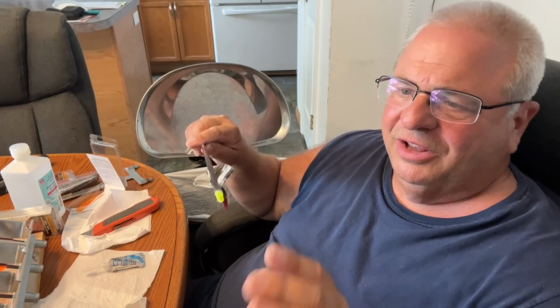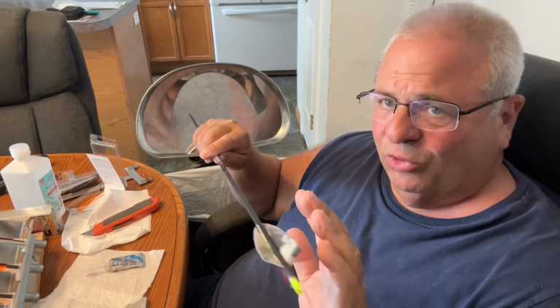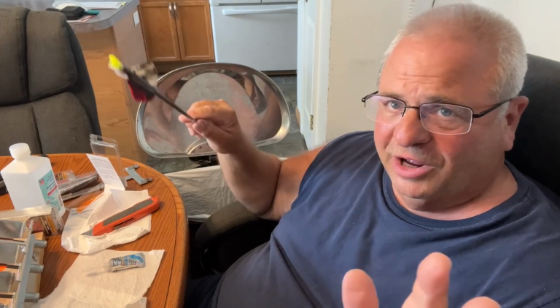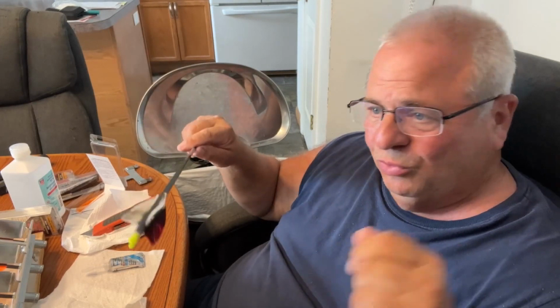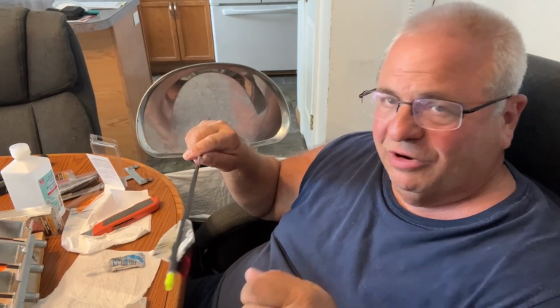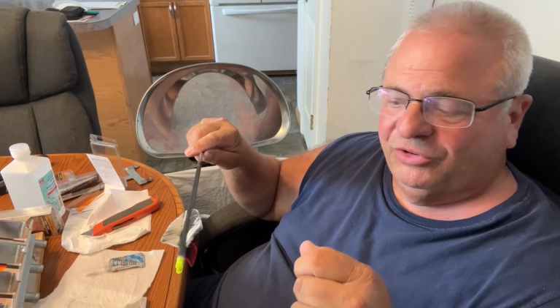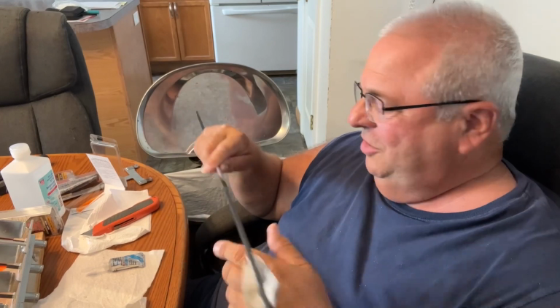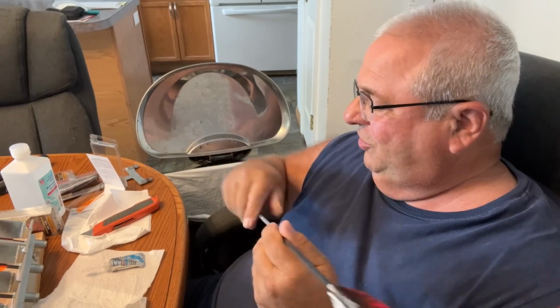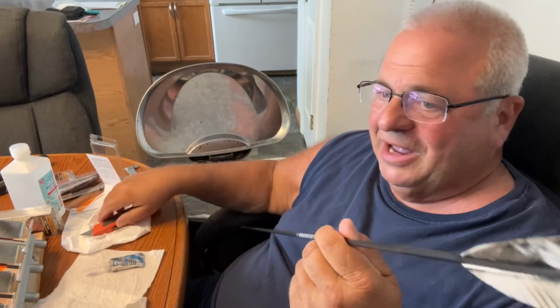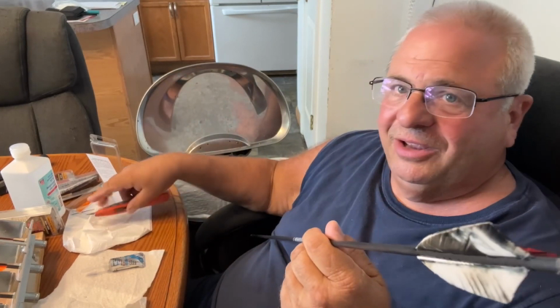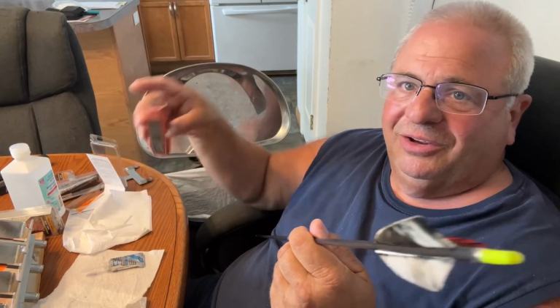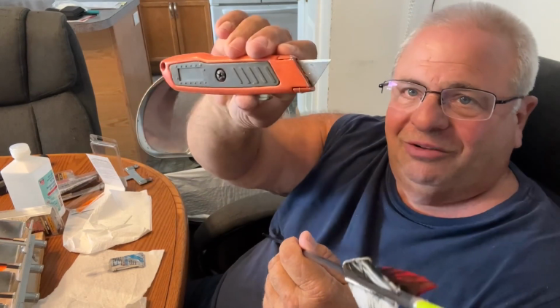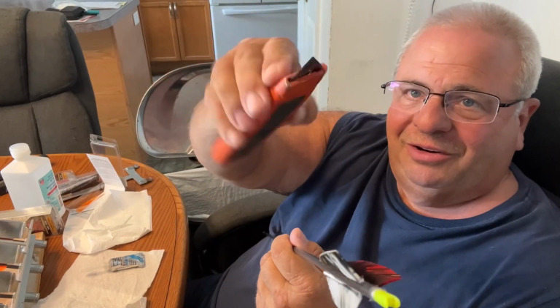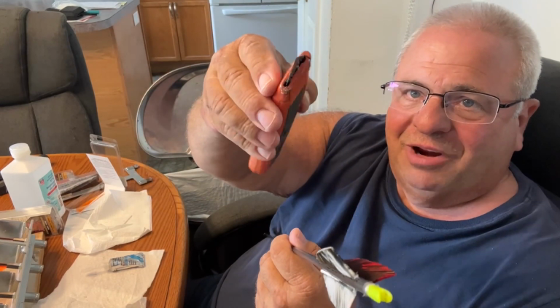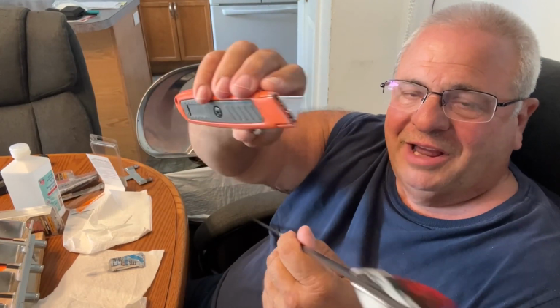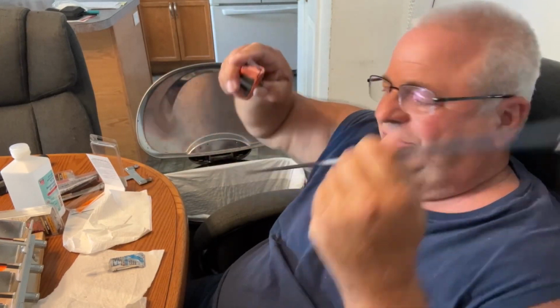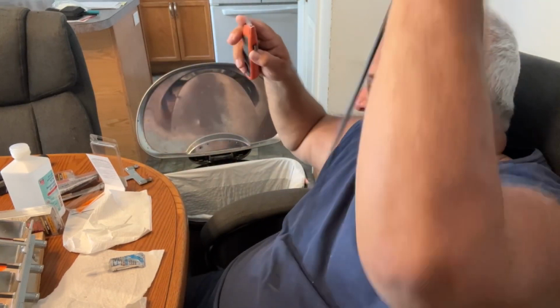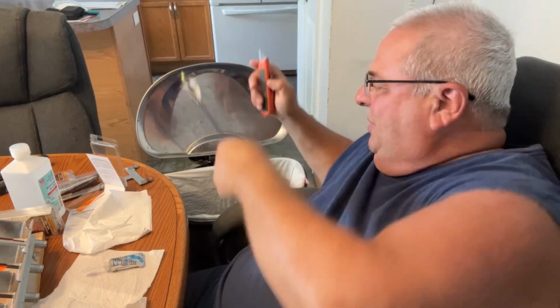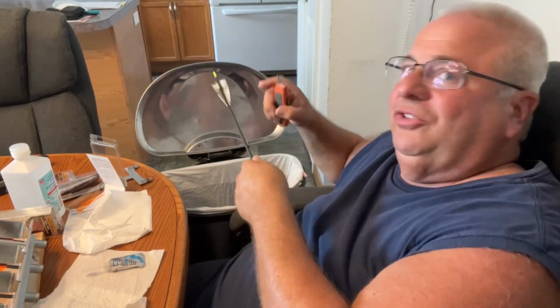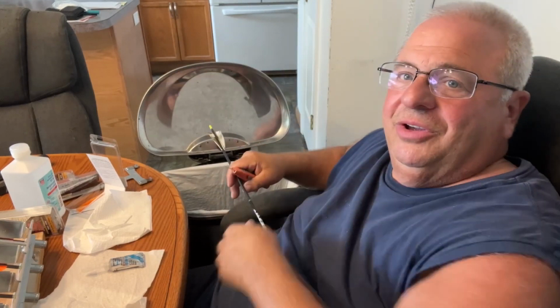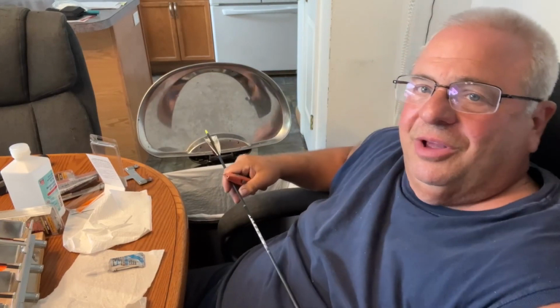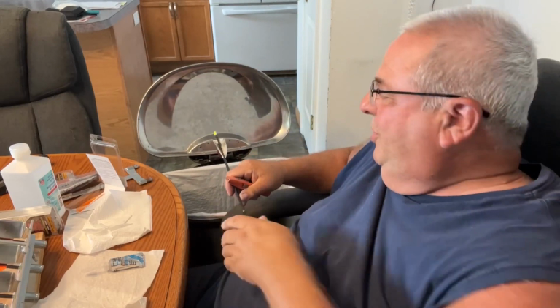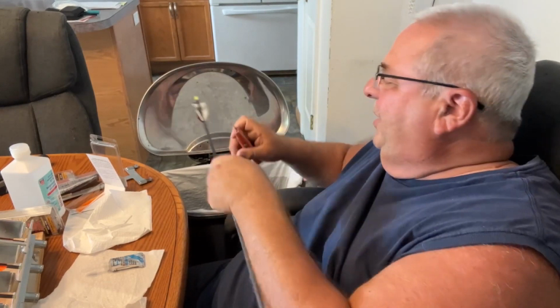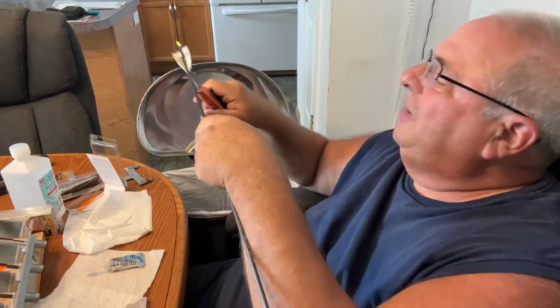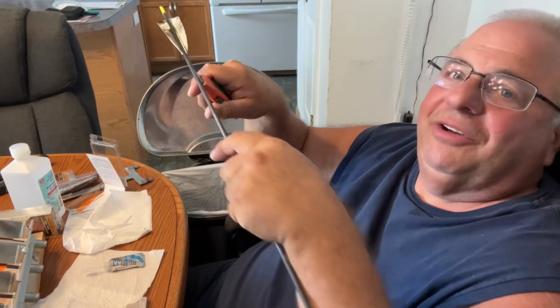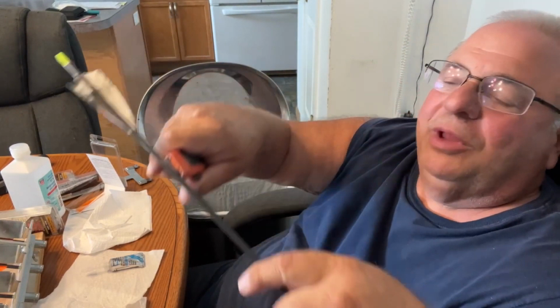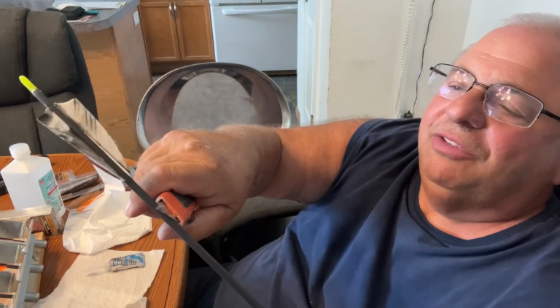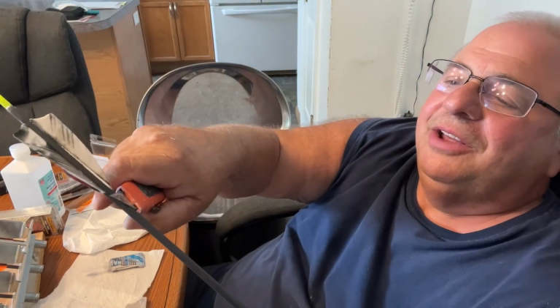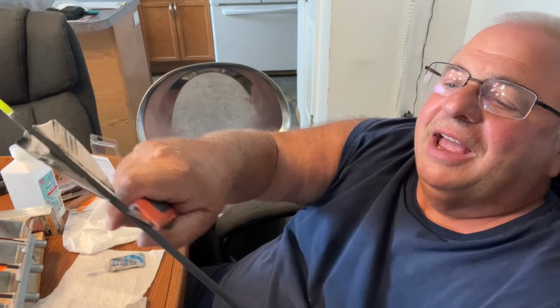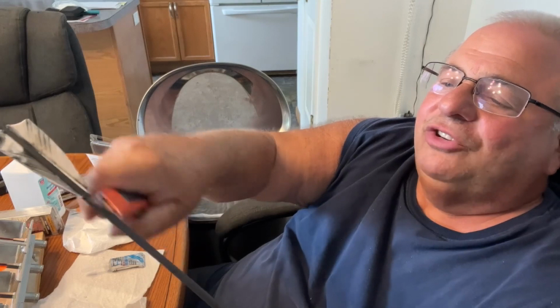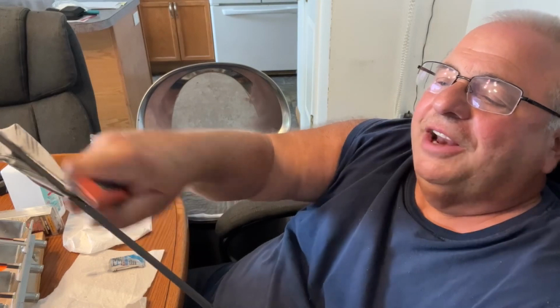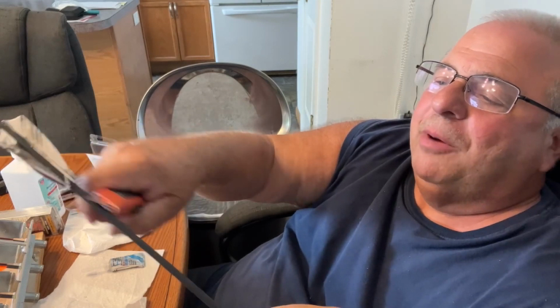They sell all kinds of tools, scrapers. But you see what I've got here? Regular knife. Watch, come a little closer. I lay it flat, and then I just slide it and I bump it.